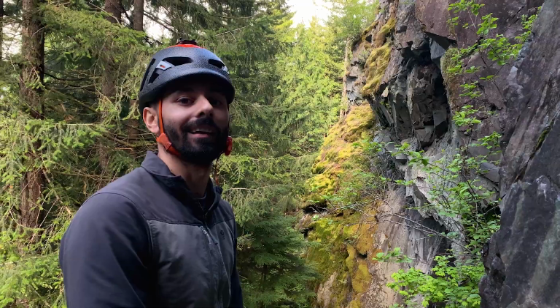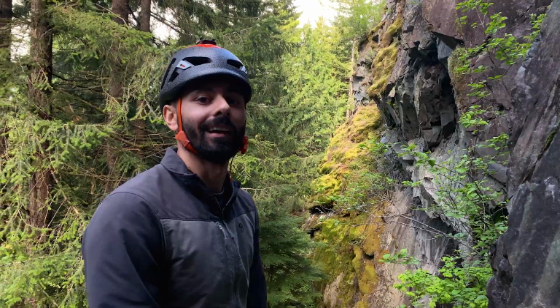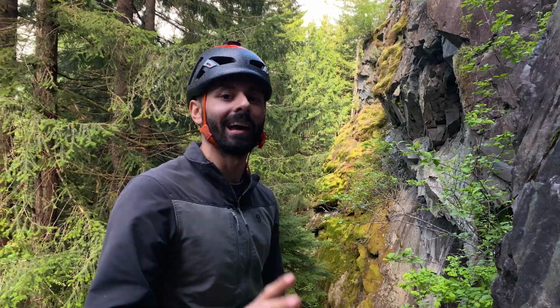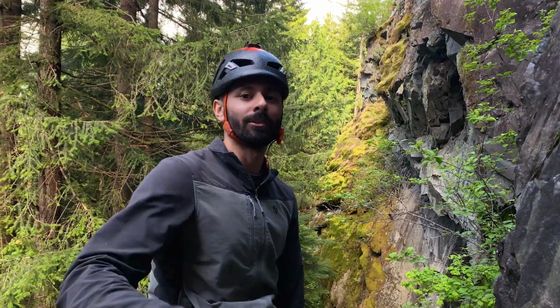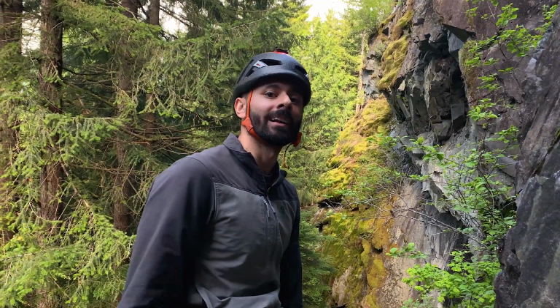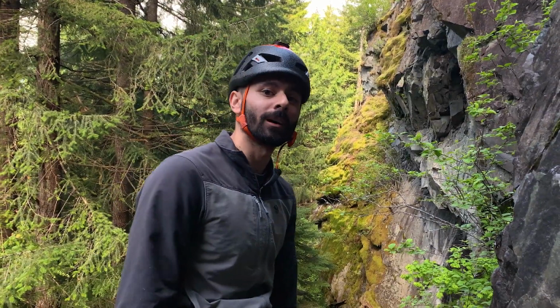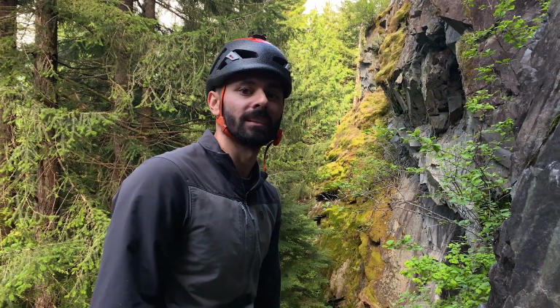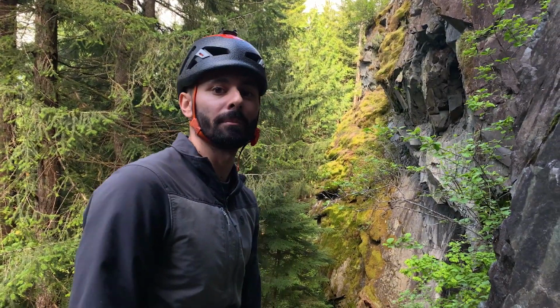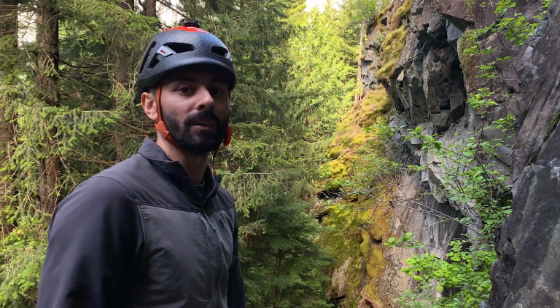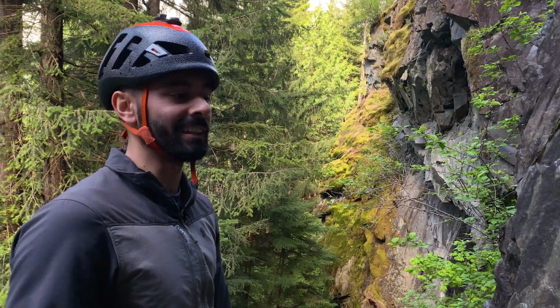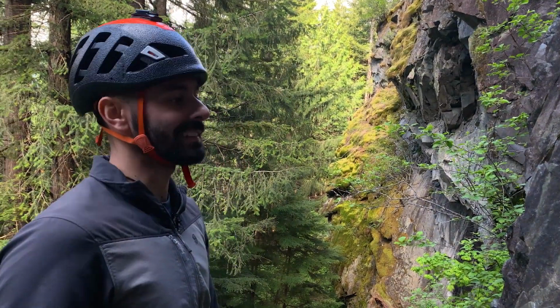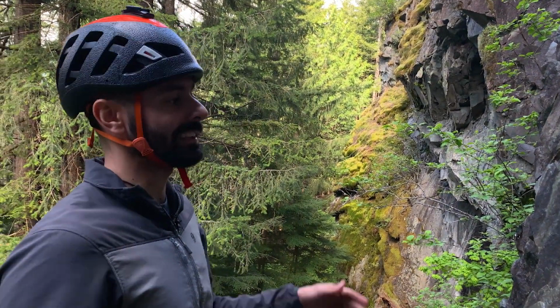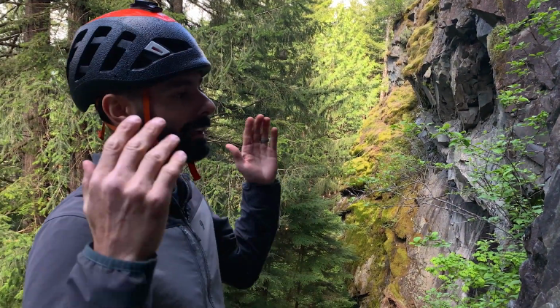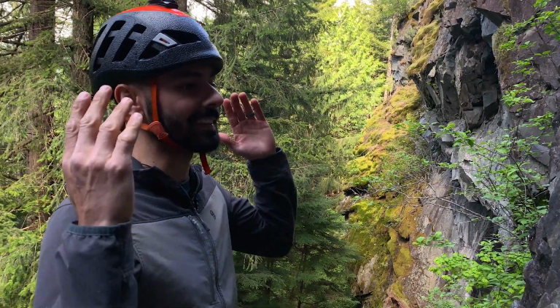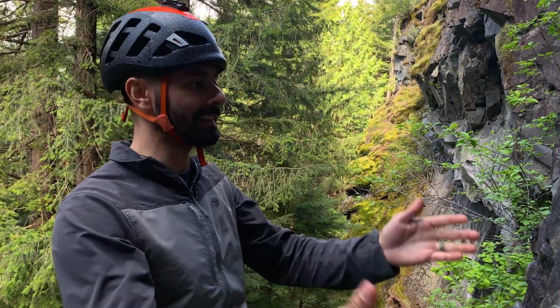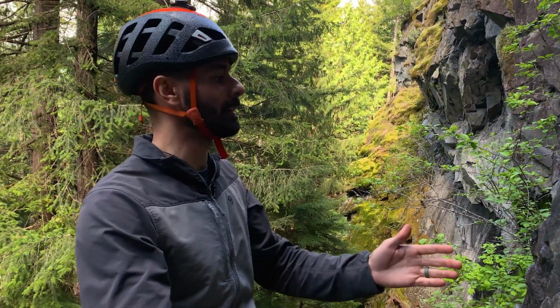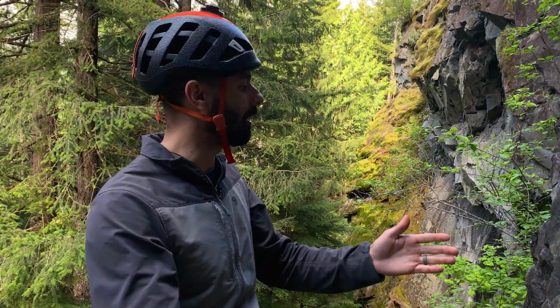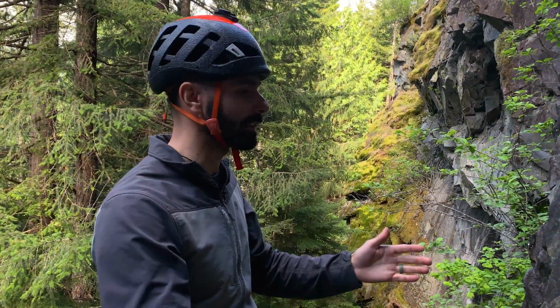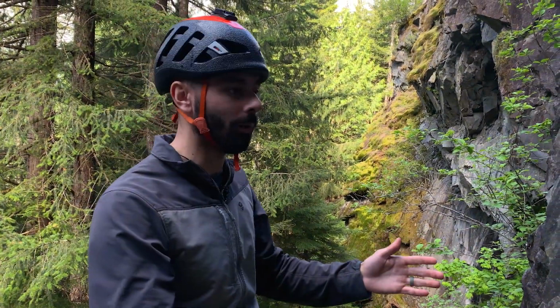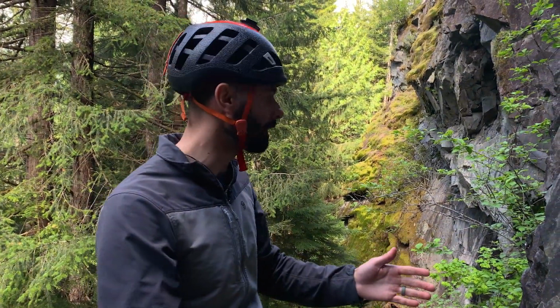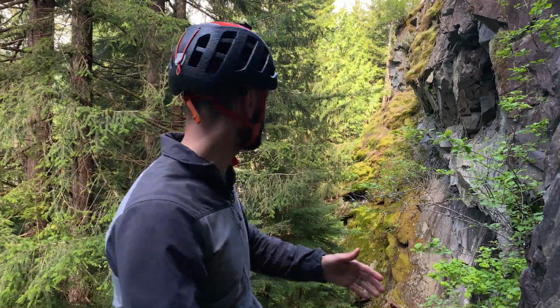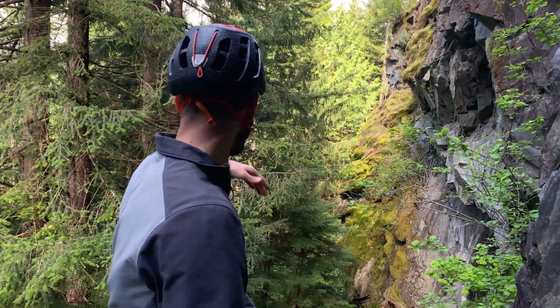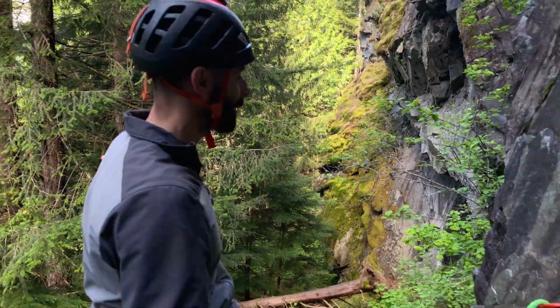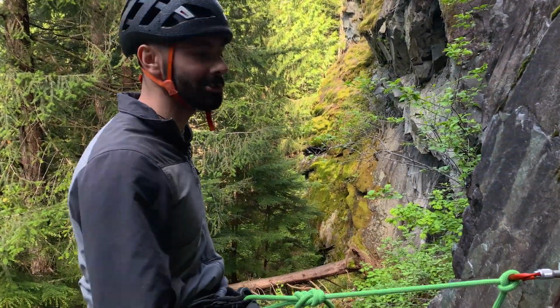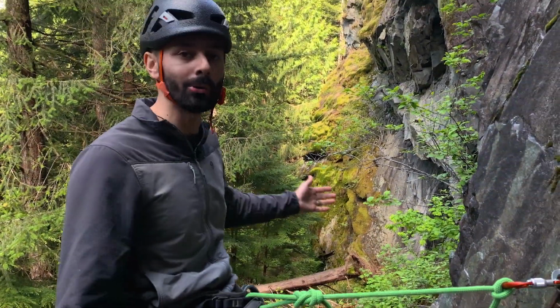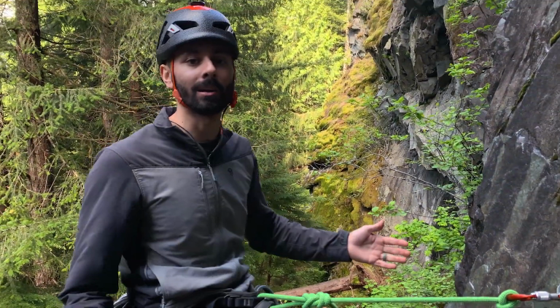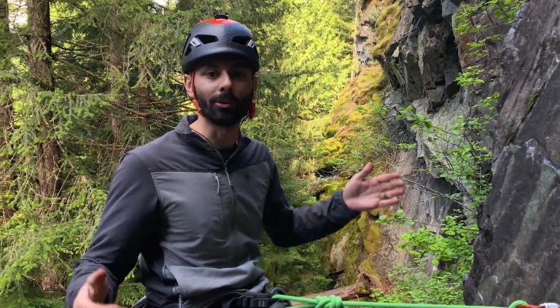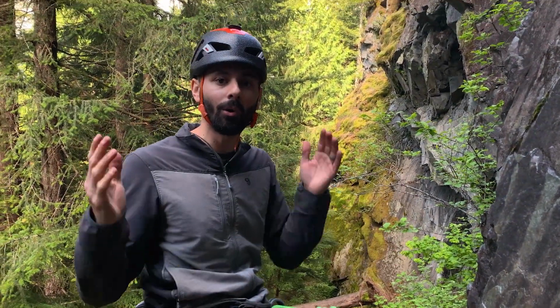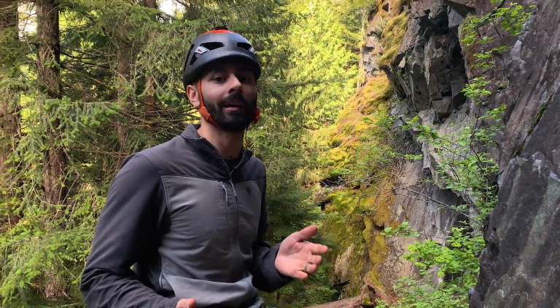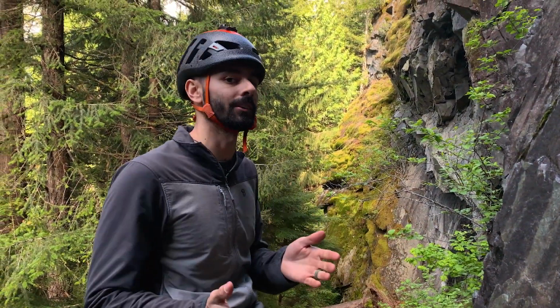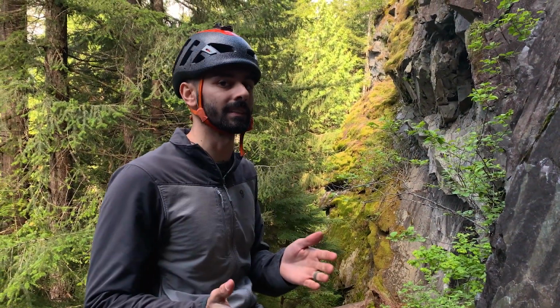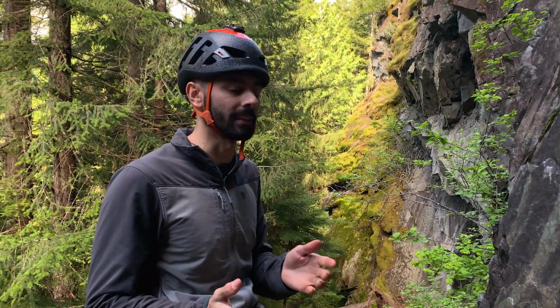Hey everybody! Welcome to this episode of ENT. Here we are at the seeping mossy wall next to the highway to show you how to build a quad anchor using a sling.